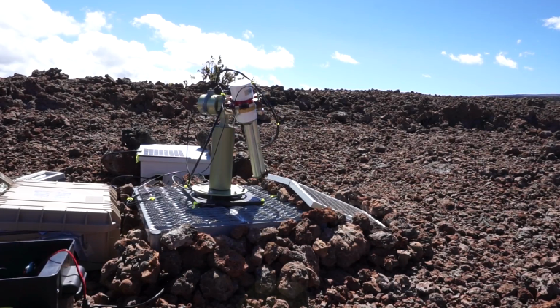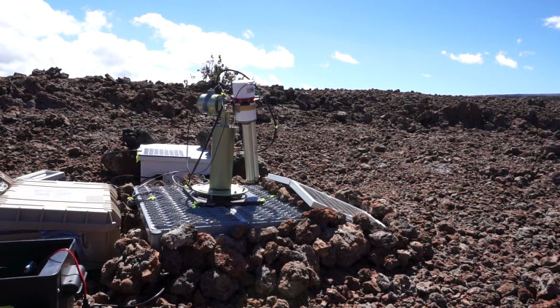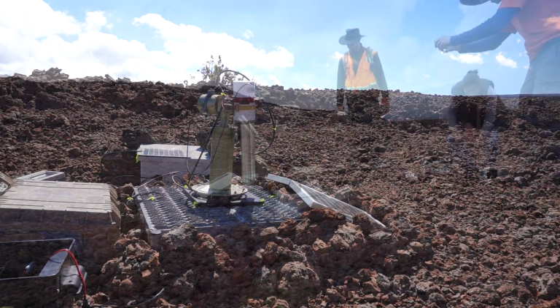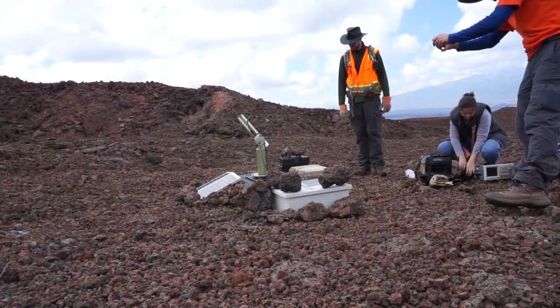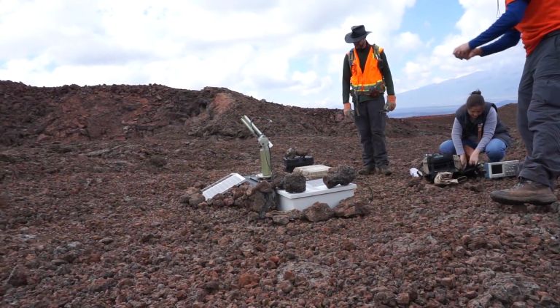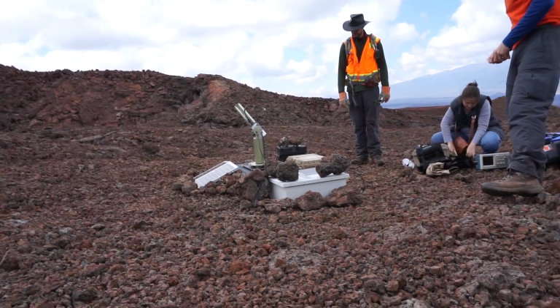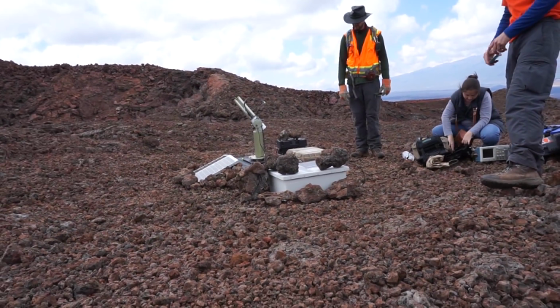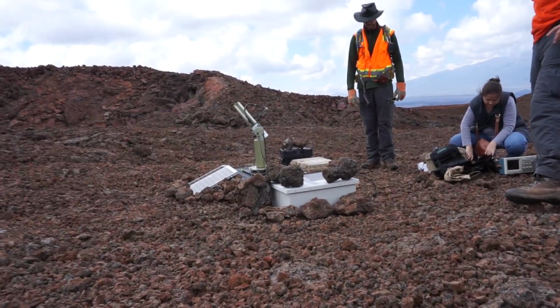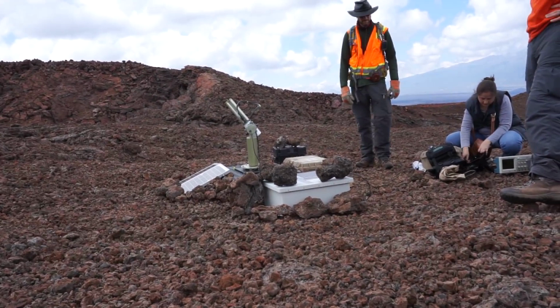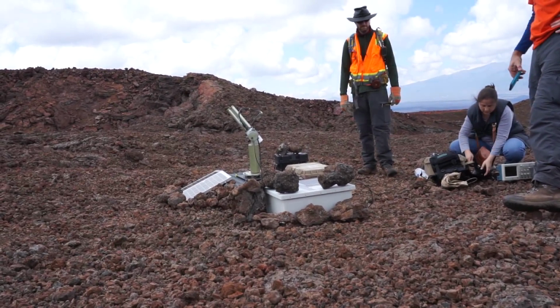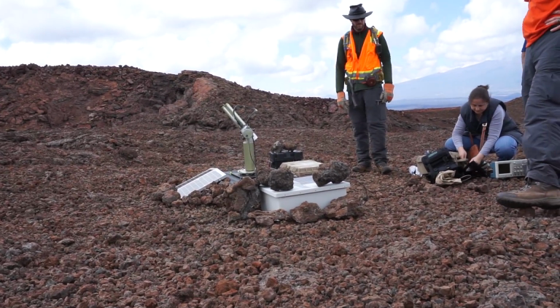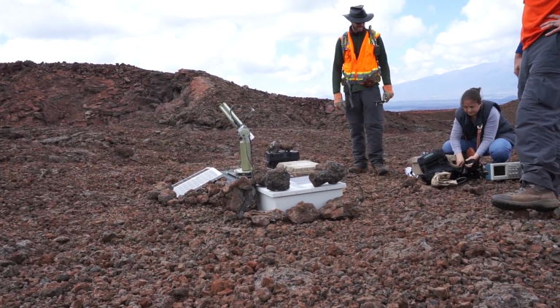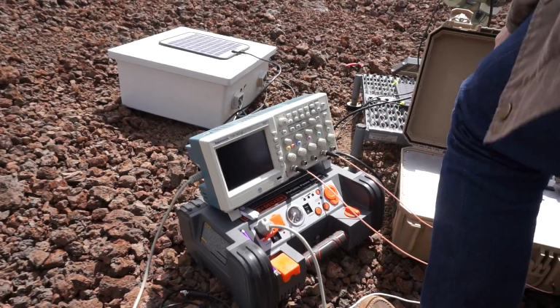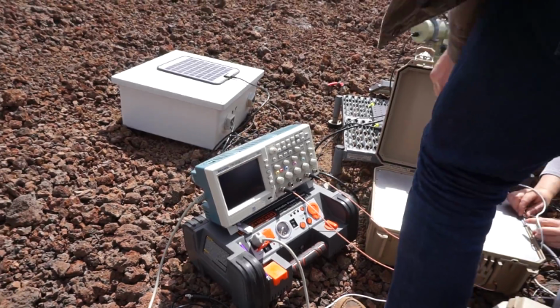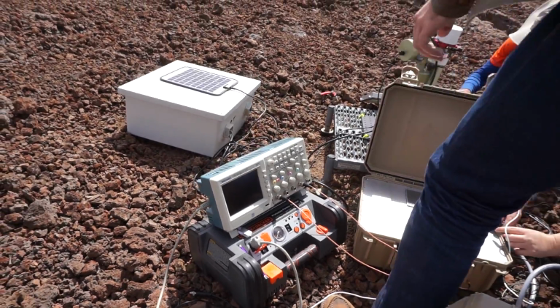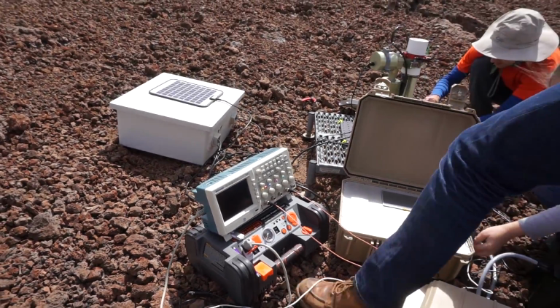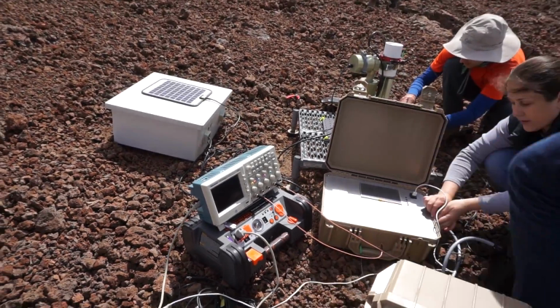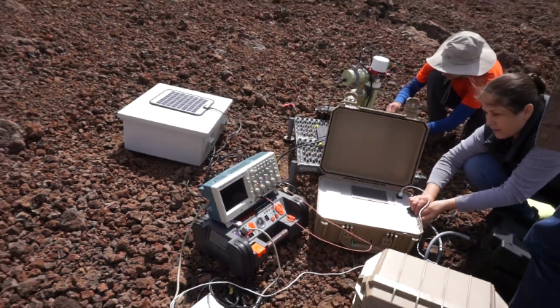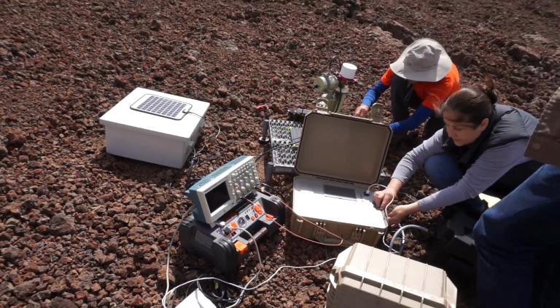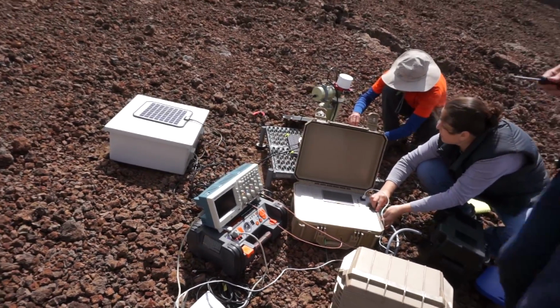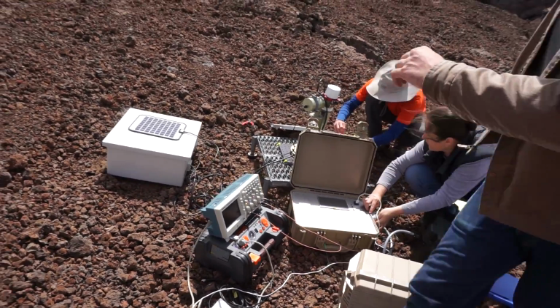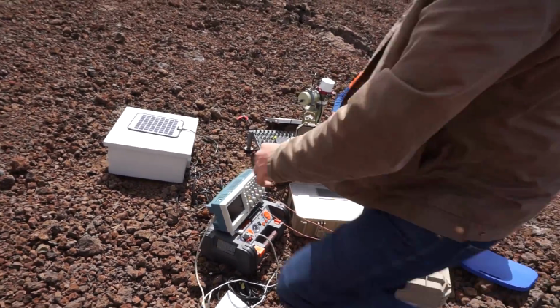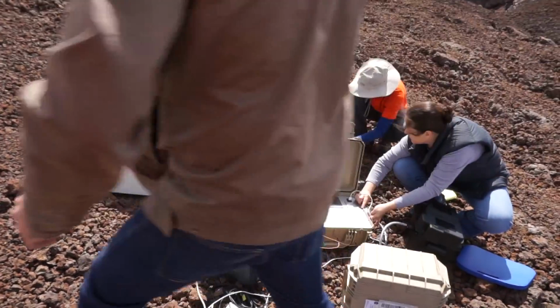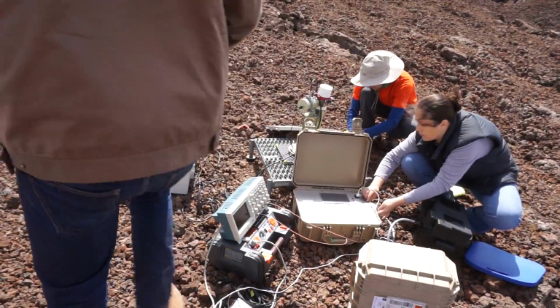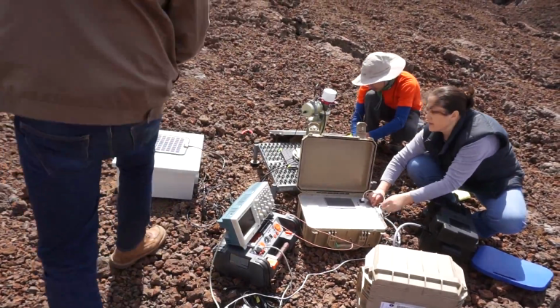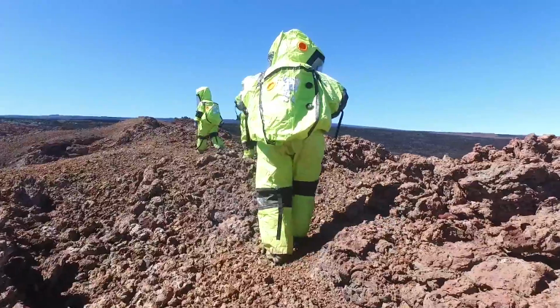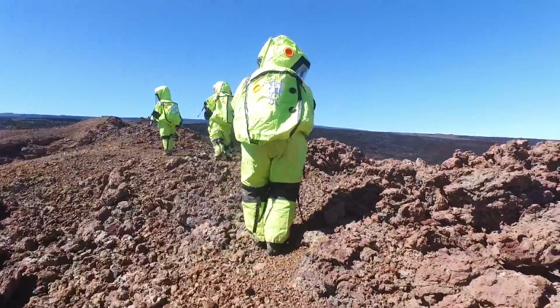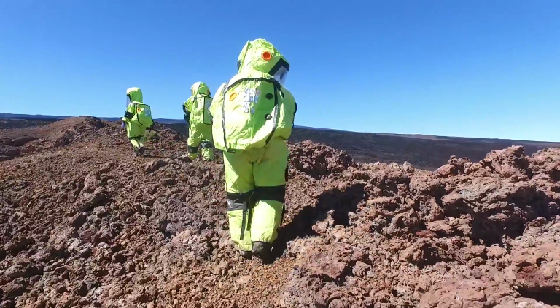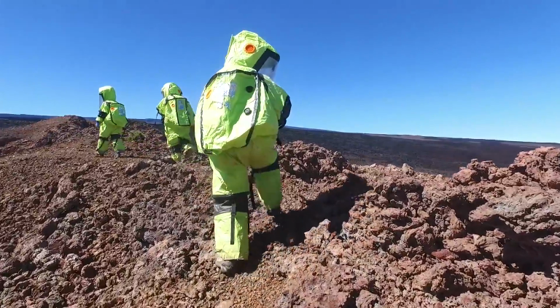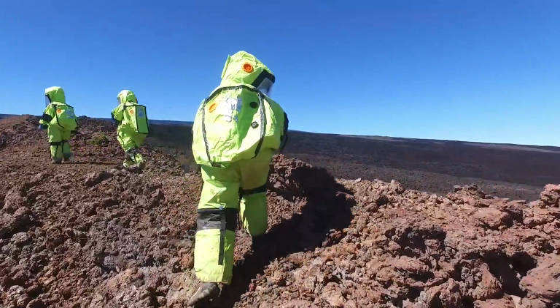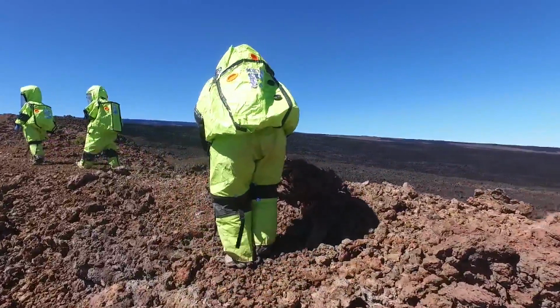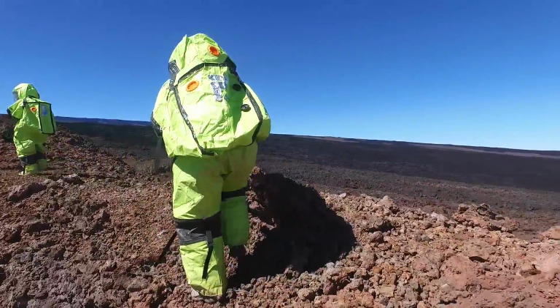The task is also designed to explore how NASA might approach in-mission training with a new instrument that a crew has never seen before. This Hi-SEAS adventure, therefore, has numerous components for NASA to monitor.